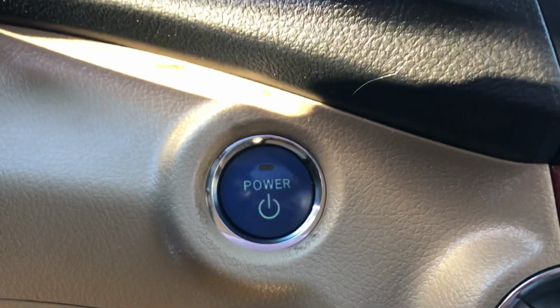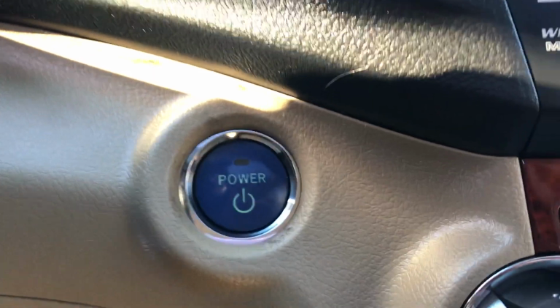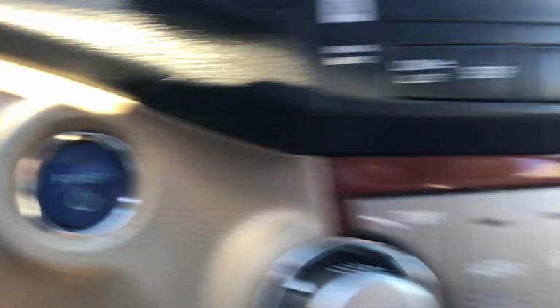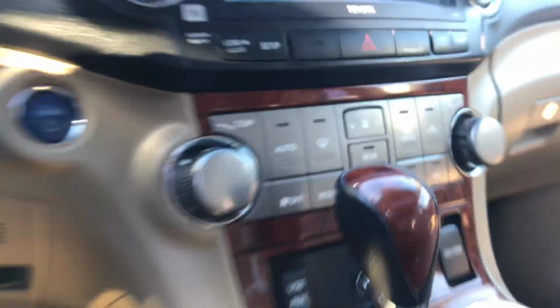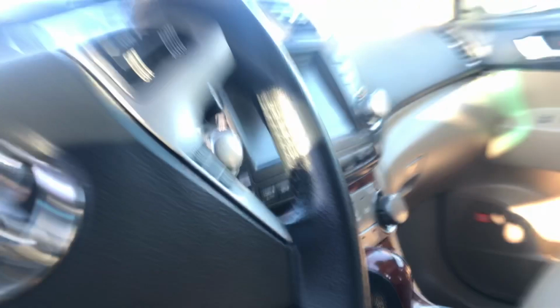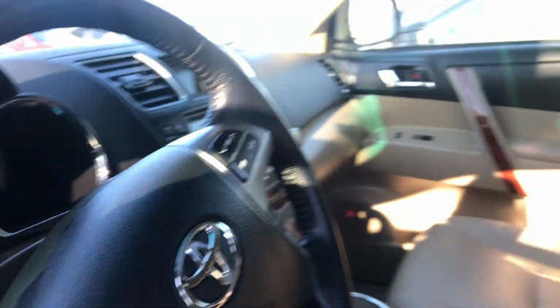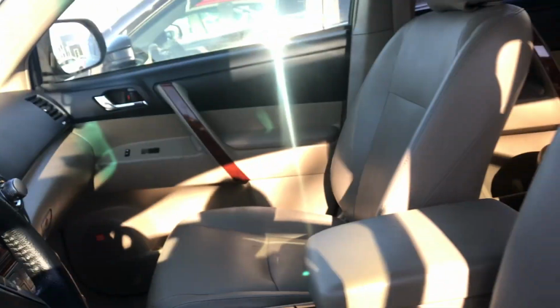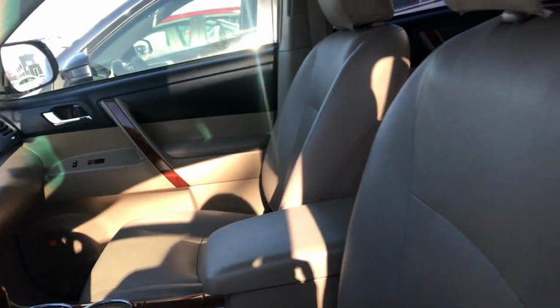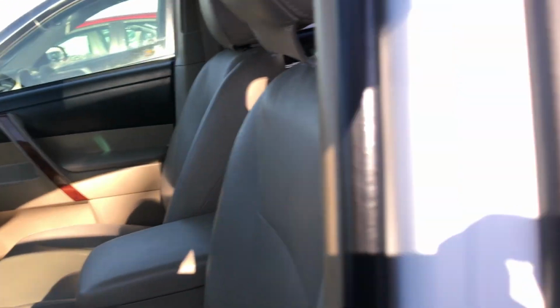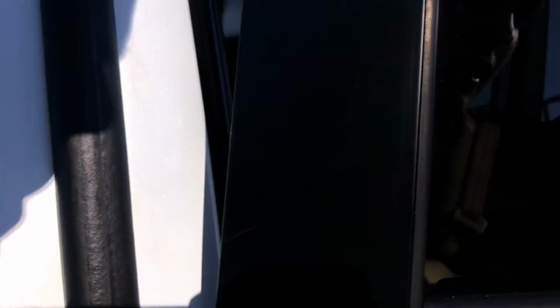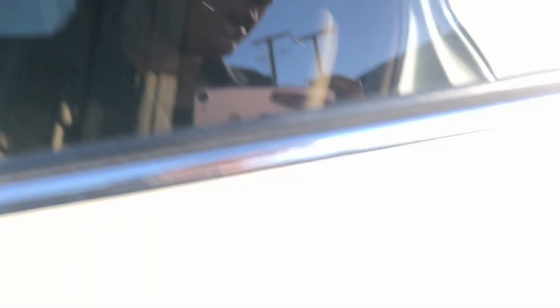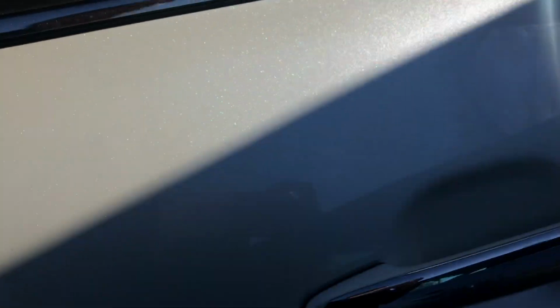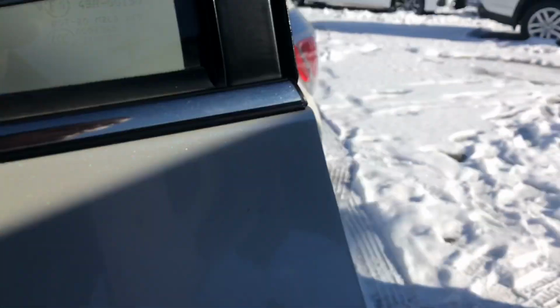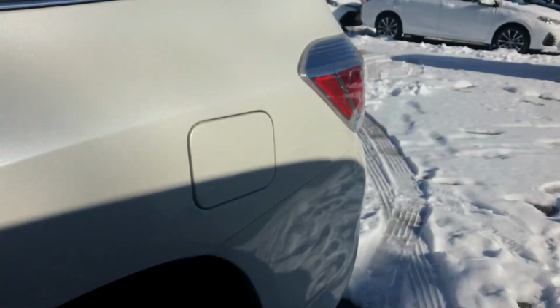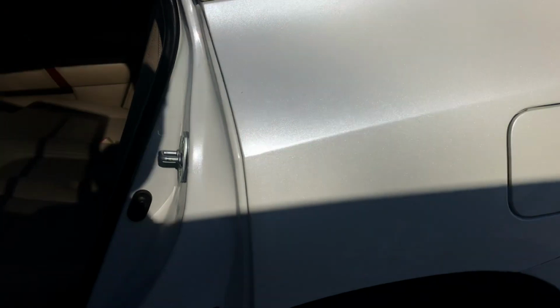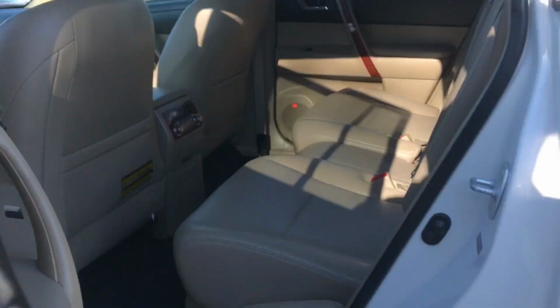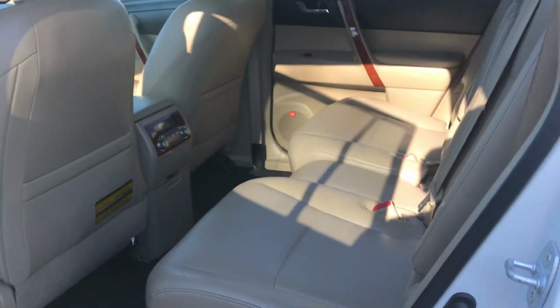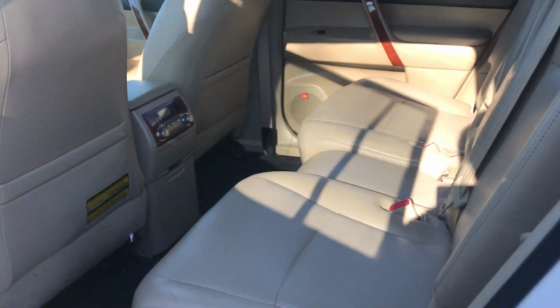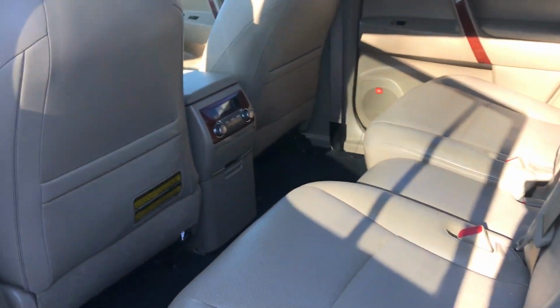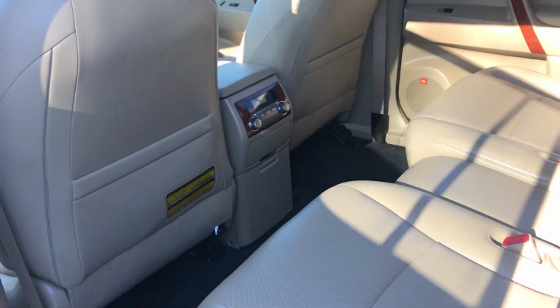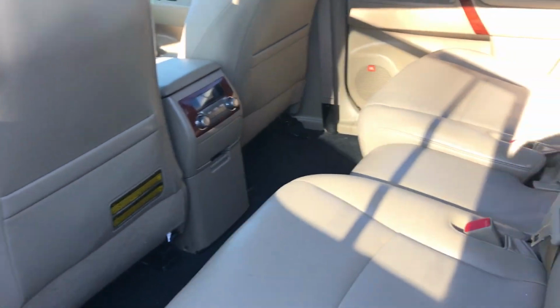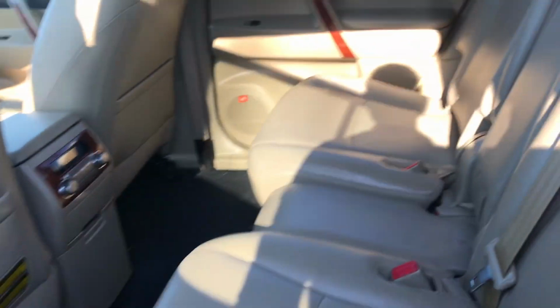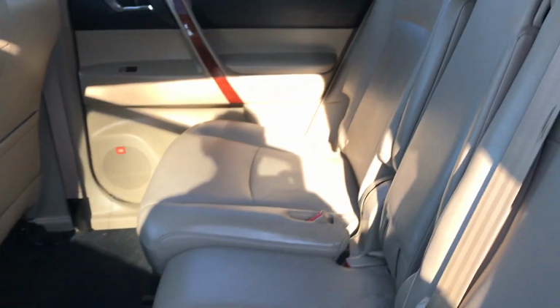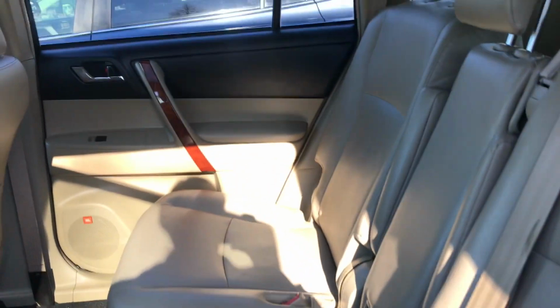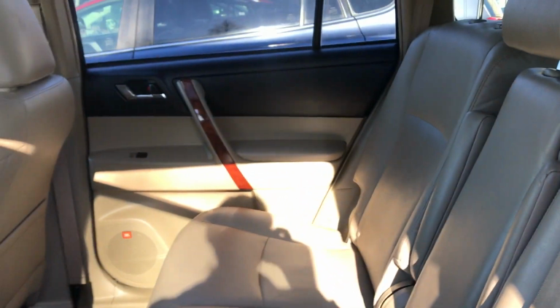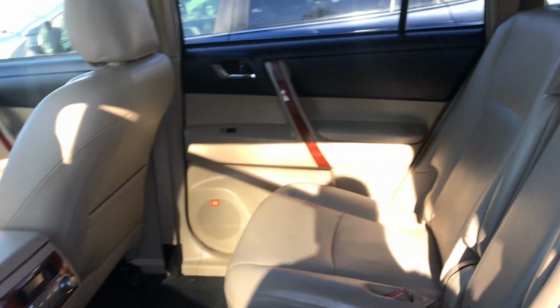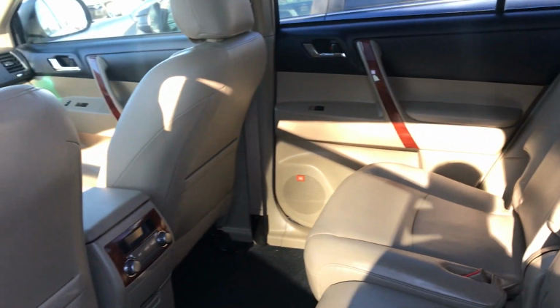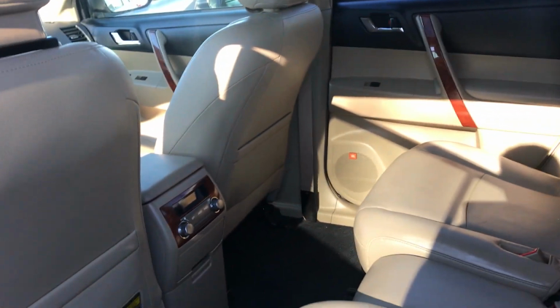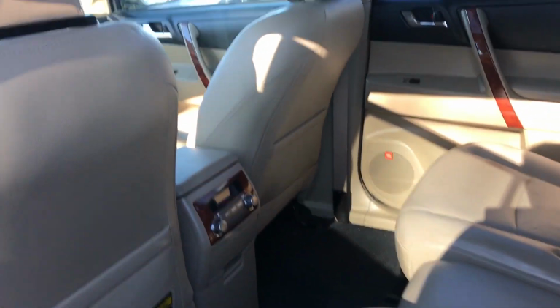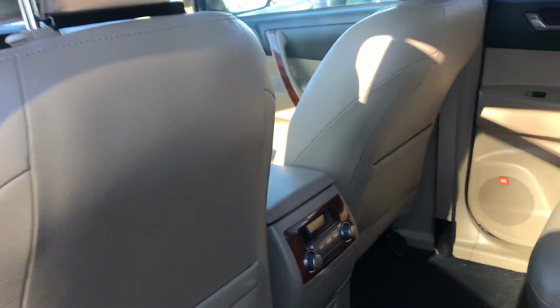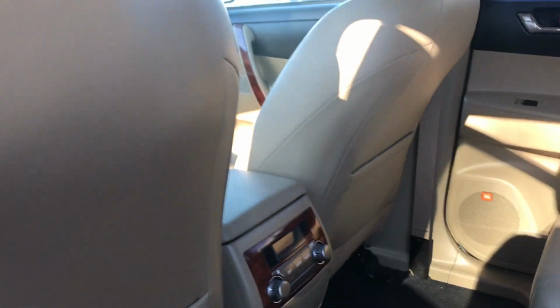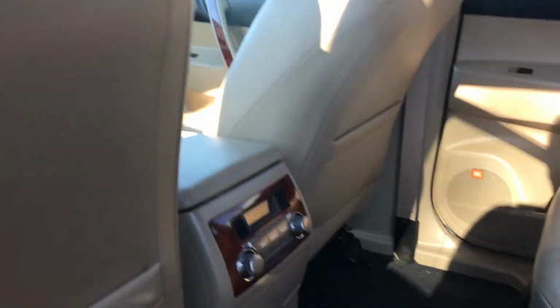So to start the engine you just press the power button right there and it starts it up for you — super convenient. And then onto the back of the vehicle here, you have quite a bit of space for your passengers.